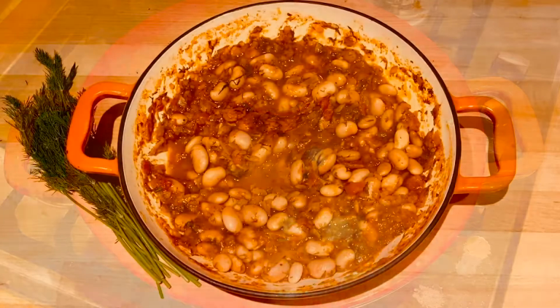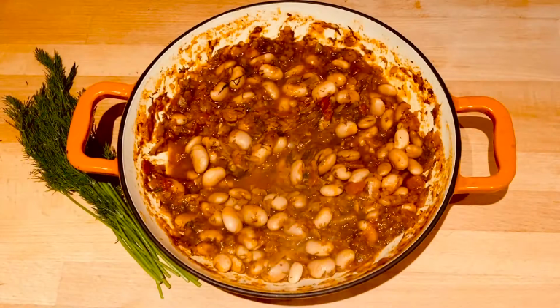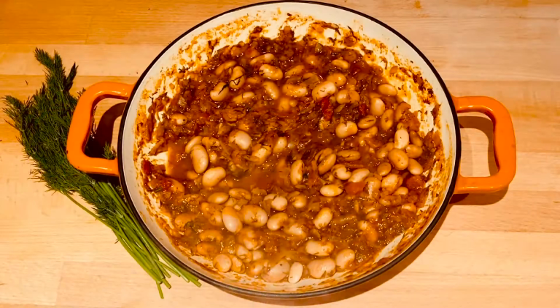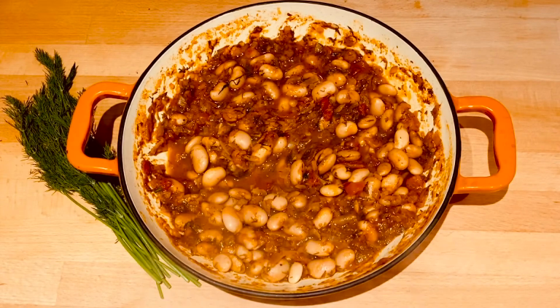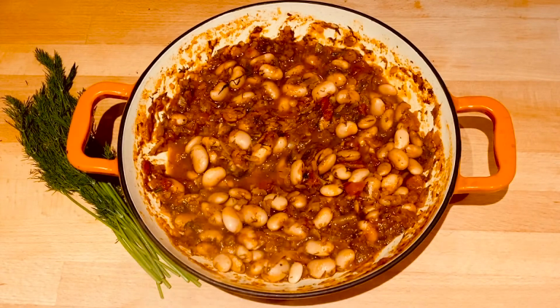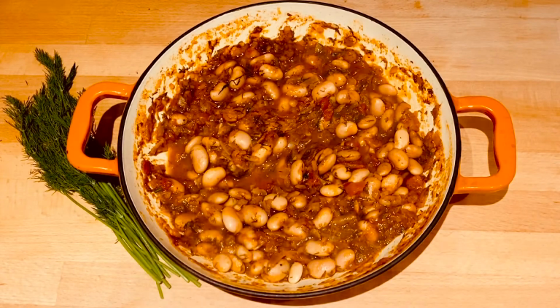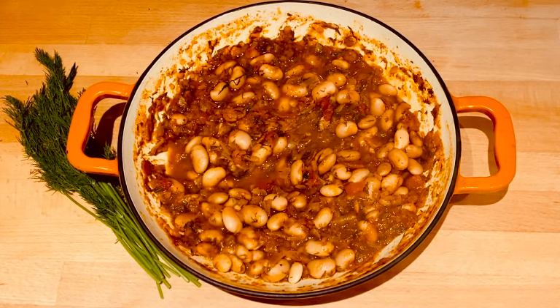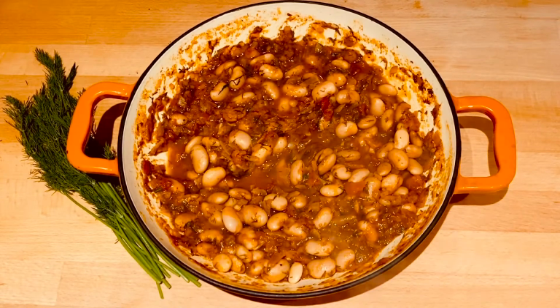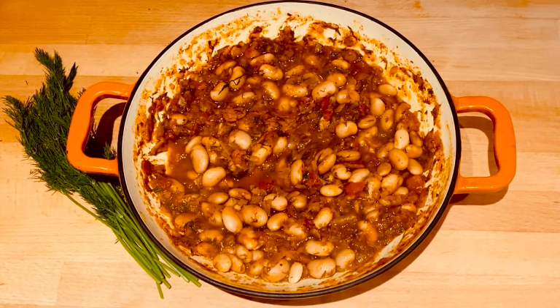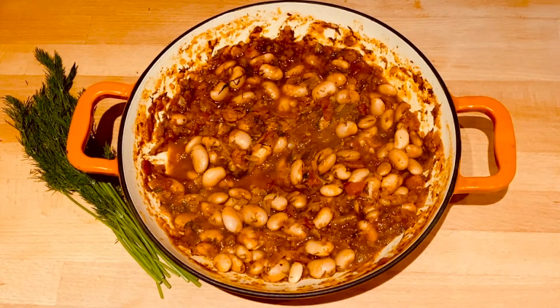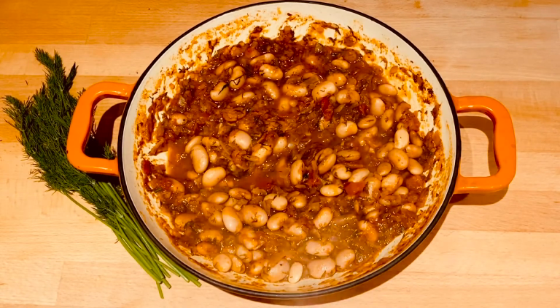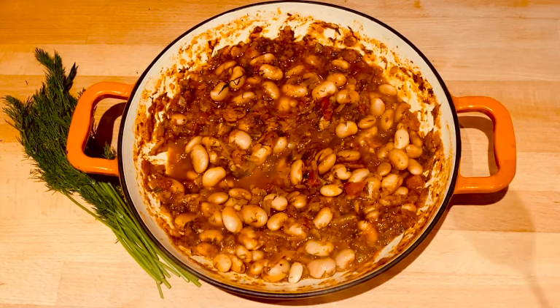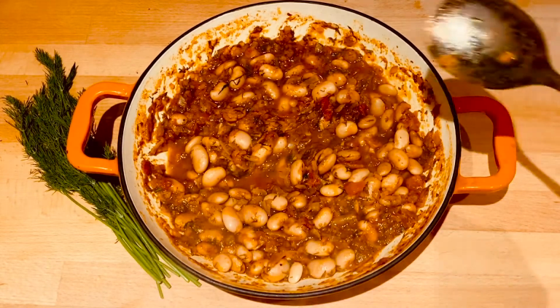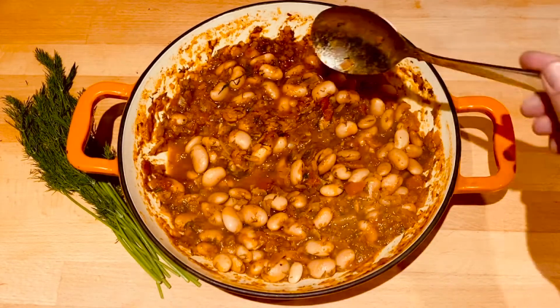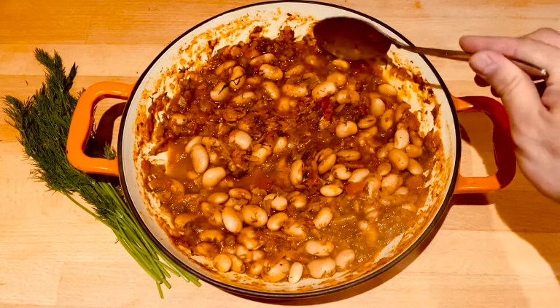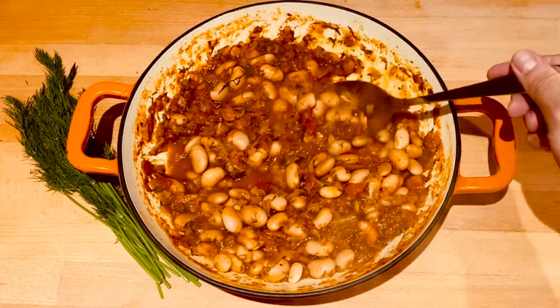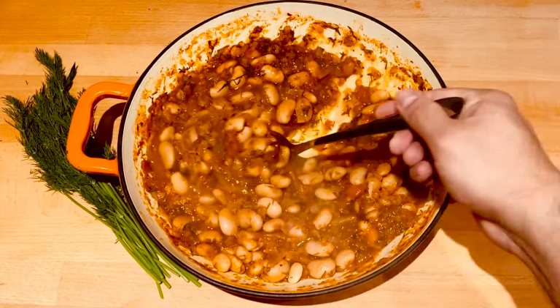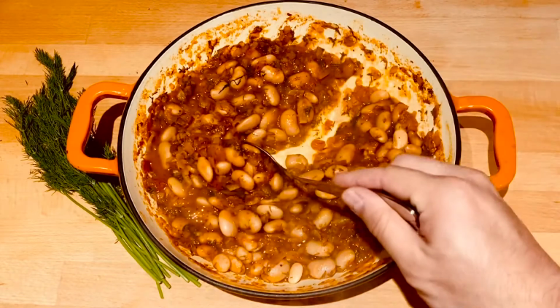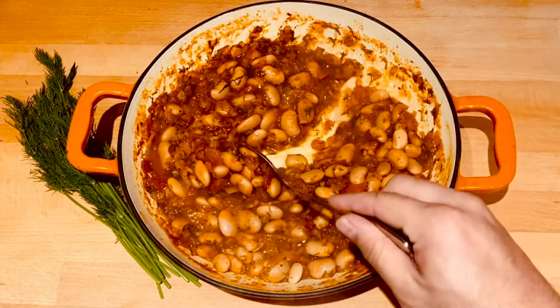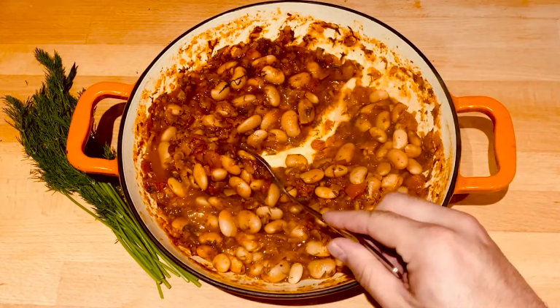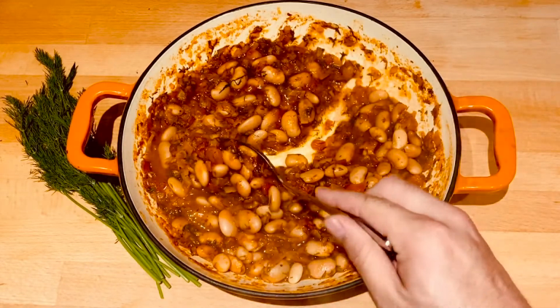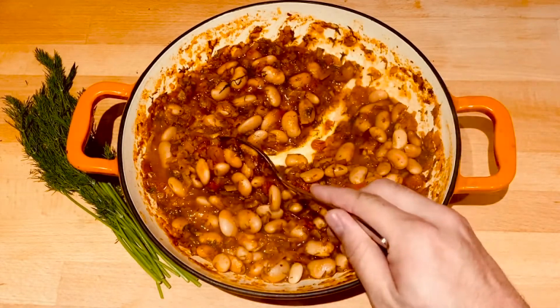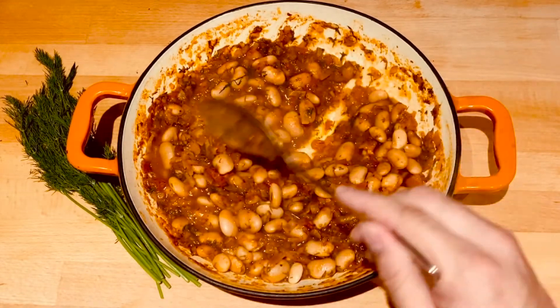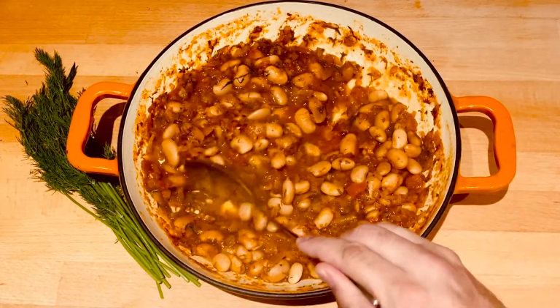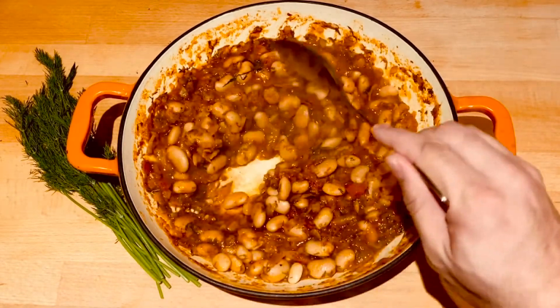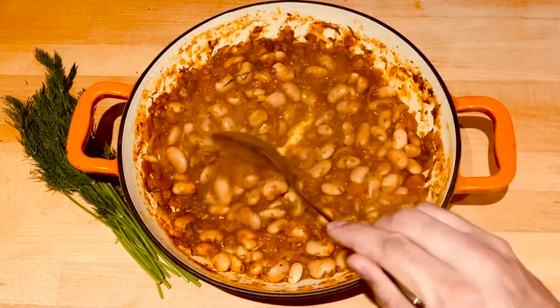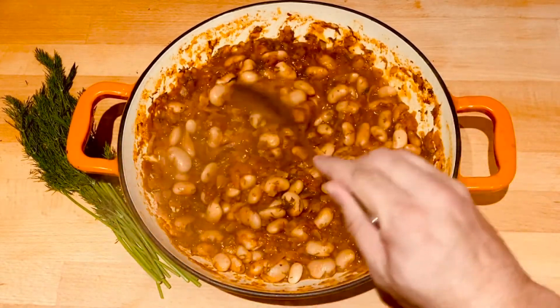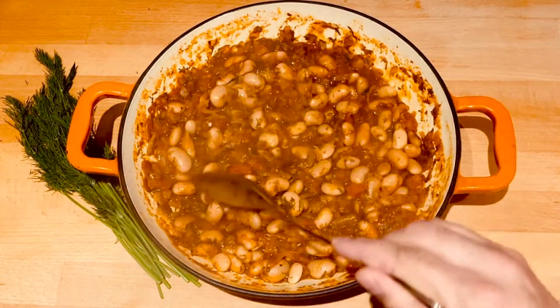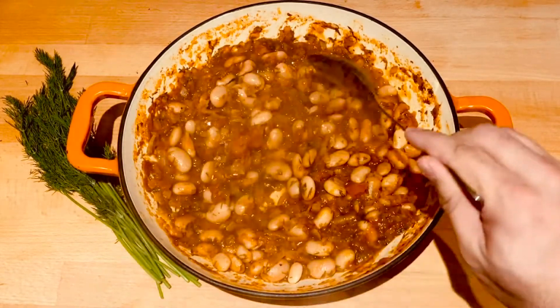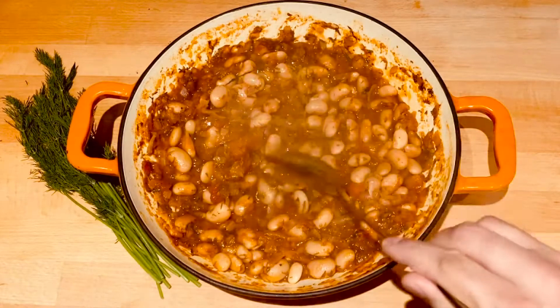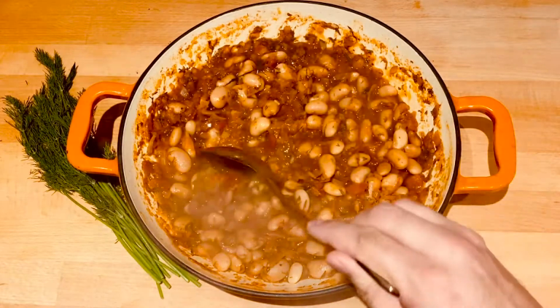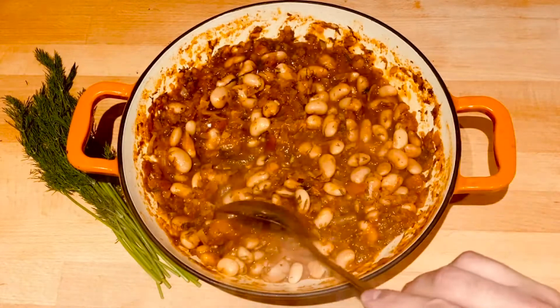This is the final result. The sauce has got thicker, which is what I like. There's hardly any water coming out of it. These are absolutely delicious.